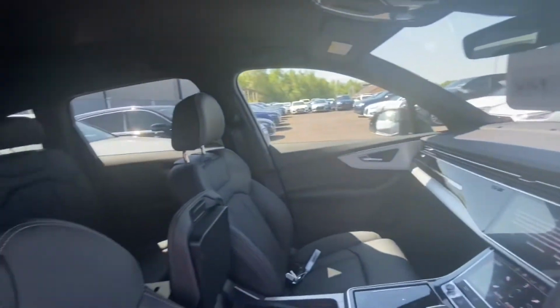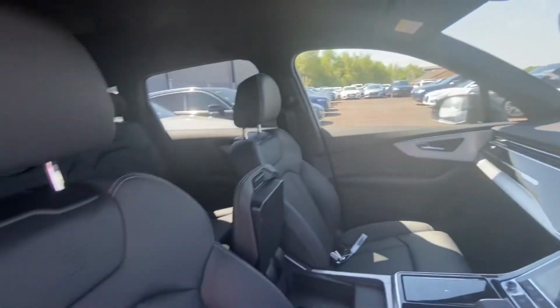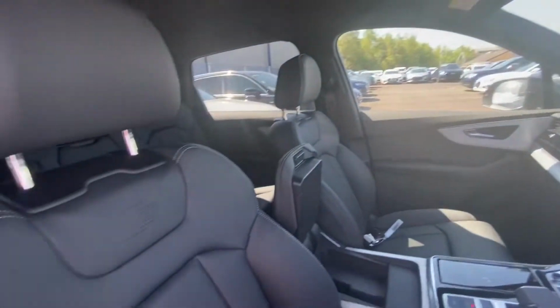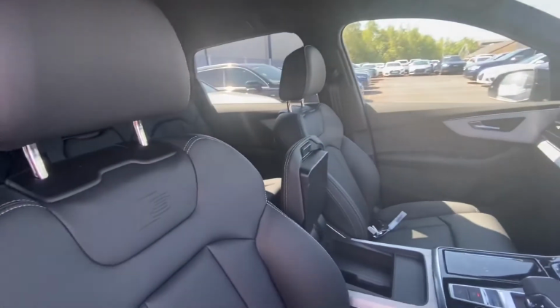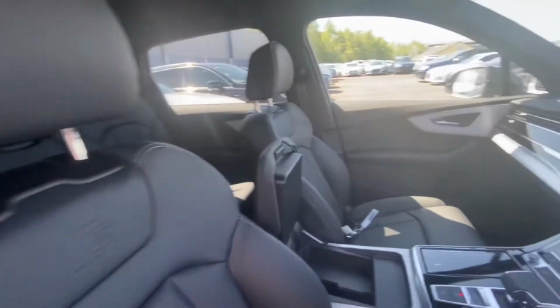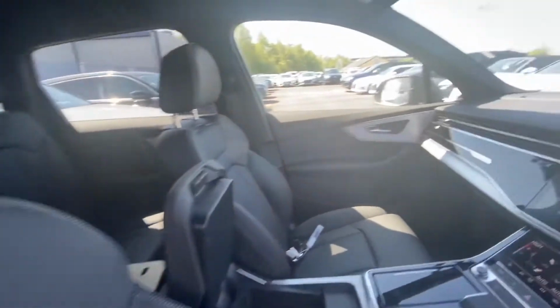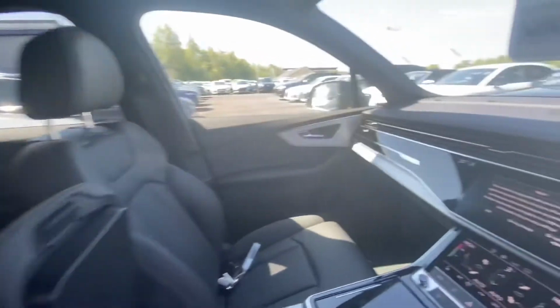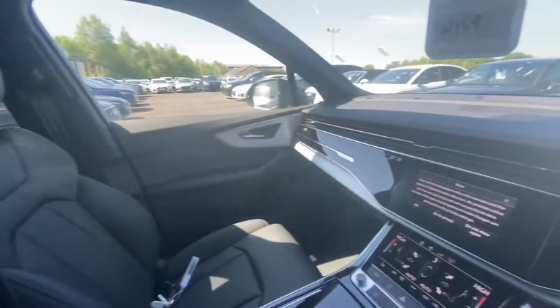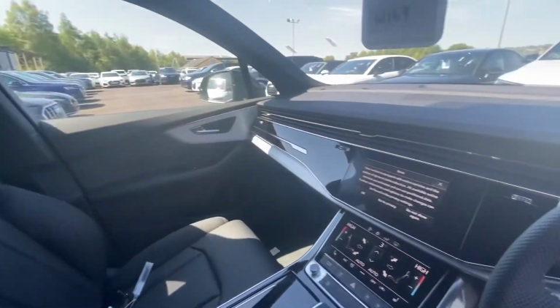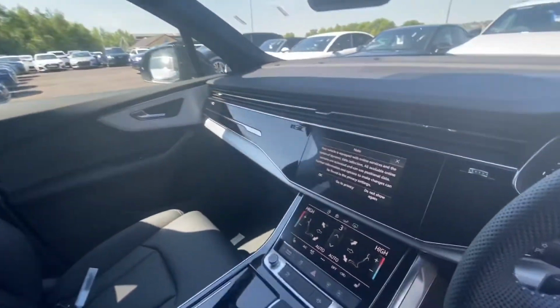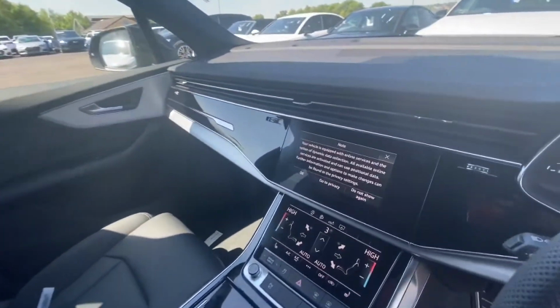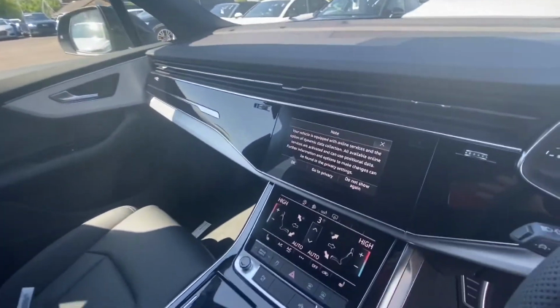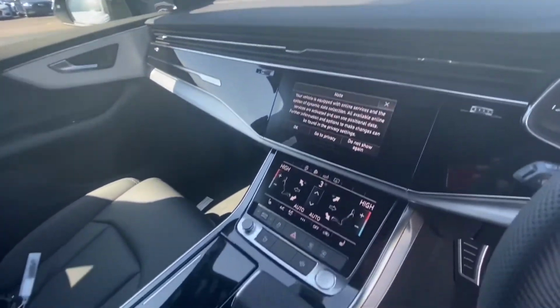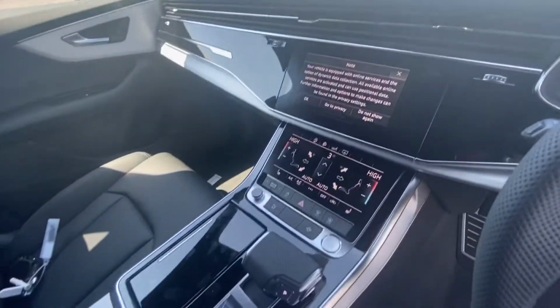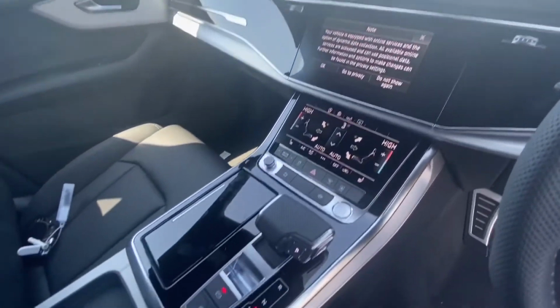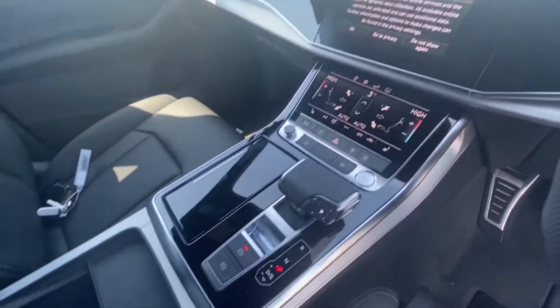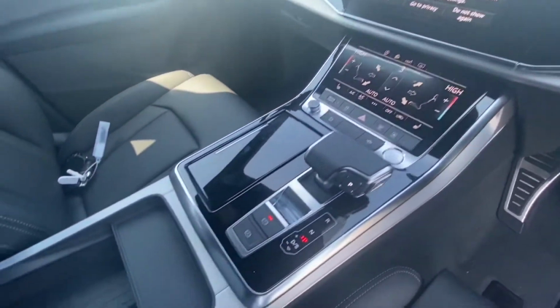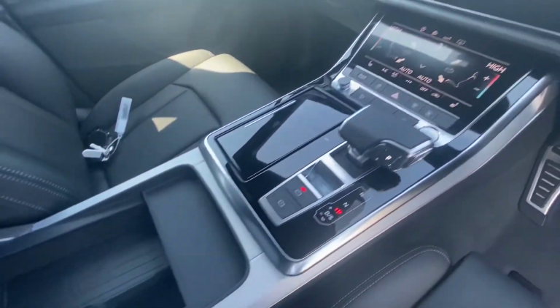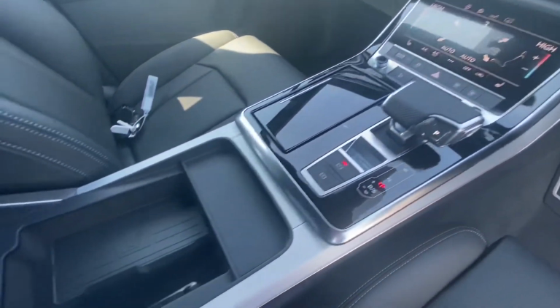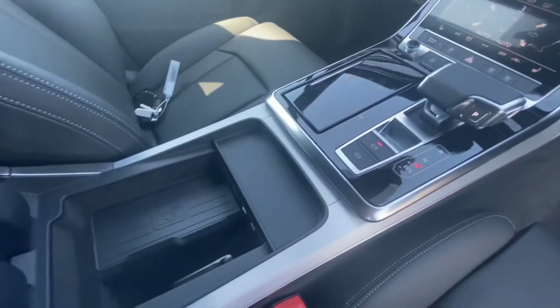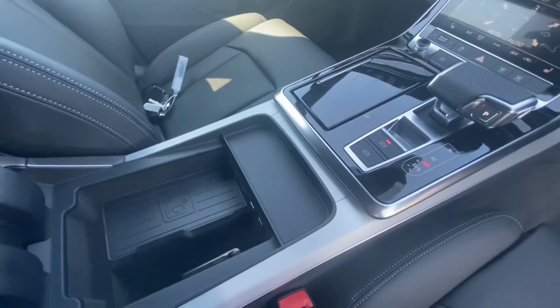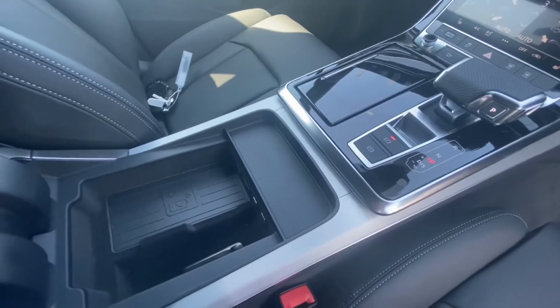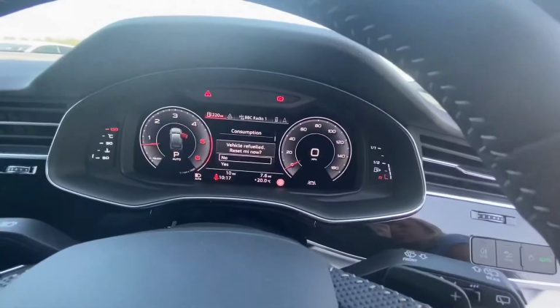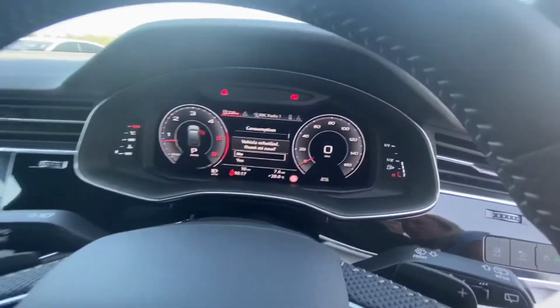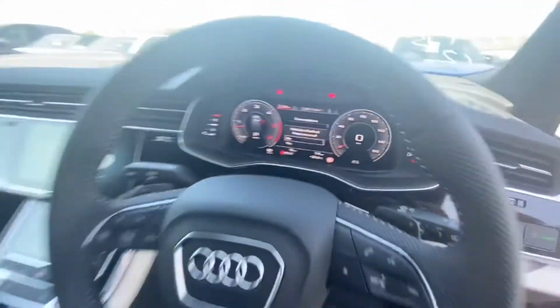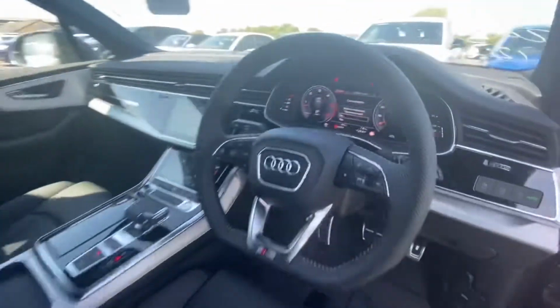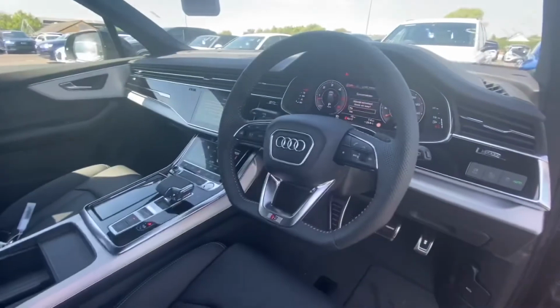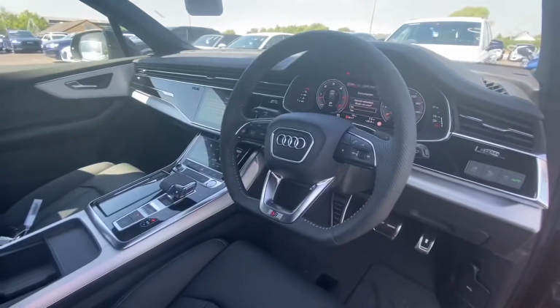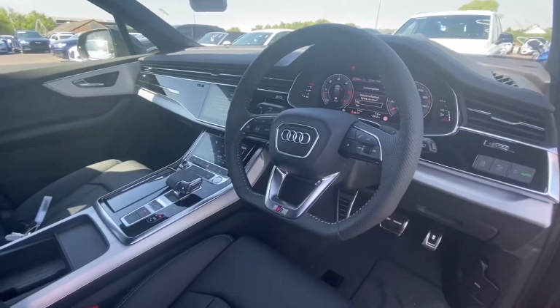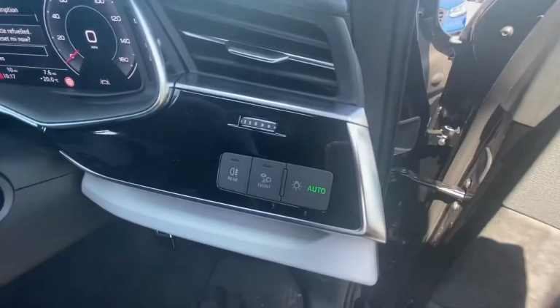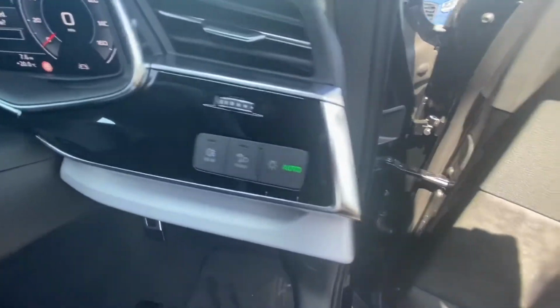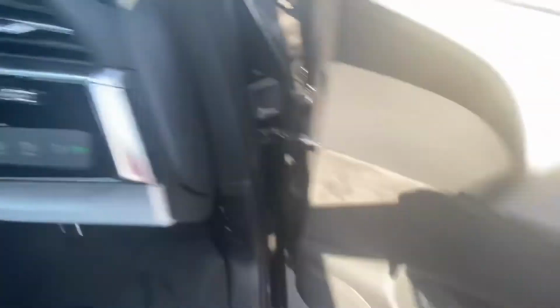Front sport seats with the S embossing. Black gloss inlay surrounding the fully touchscreen MMI. Dual screens with air conditioning, Audi's wireless phone charging box, and virtual cockpit.